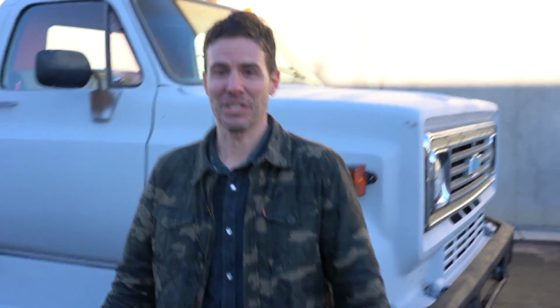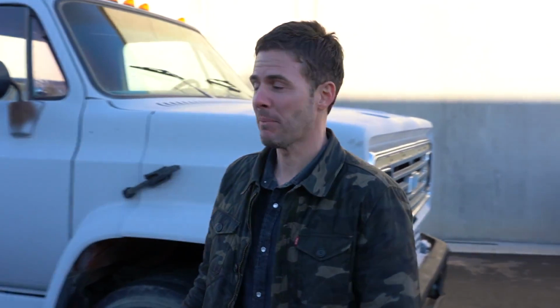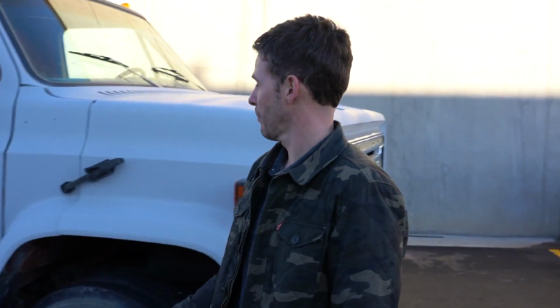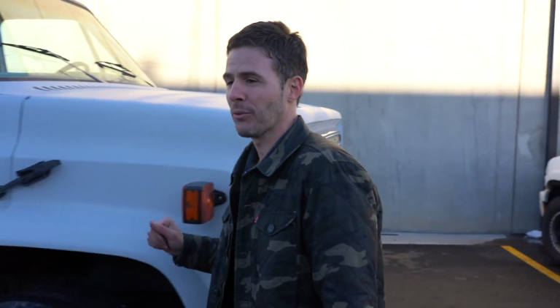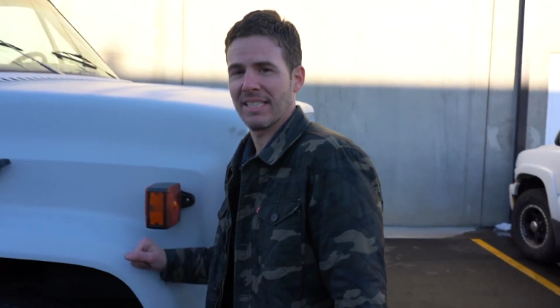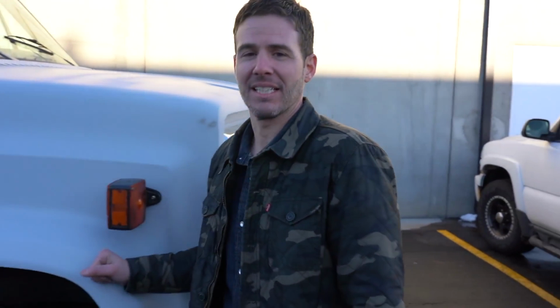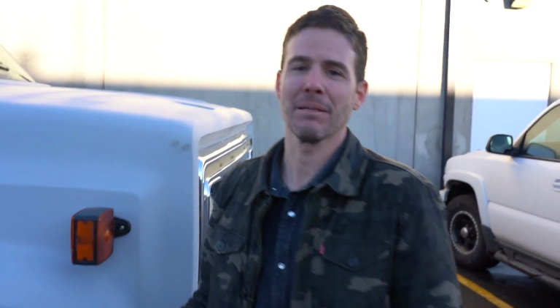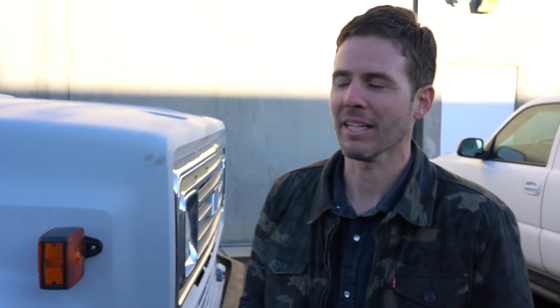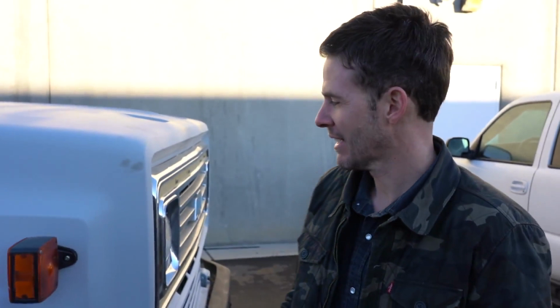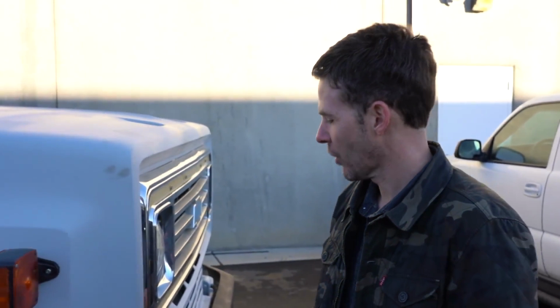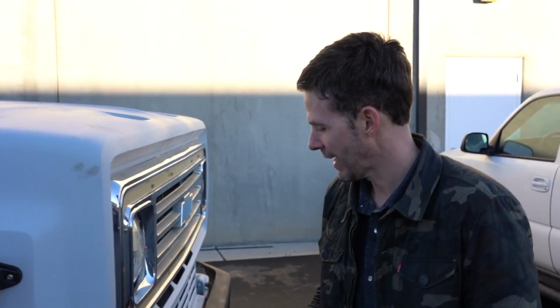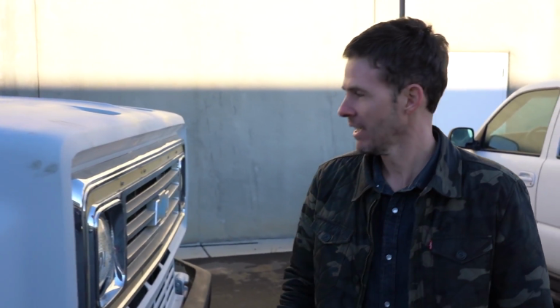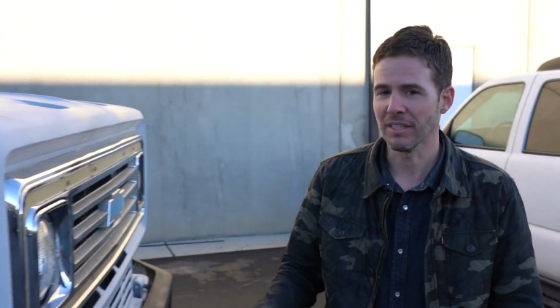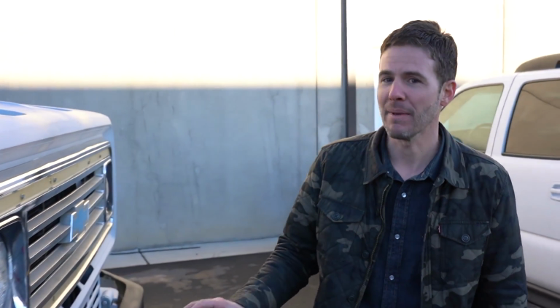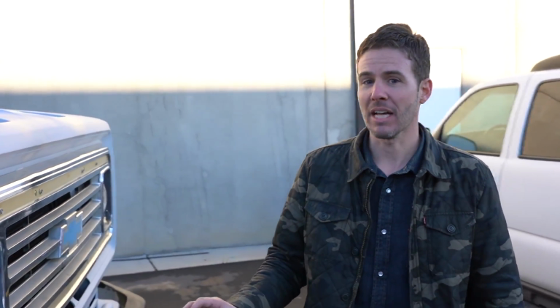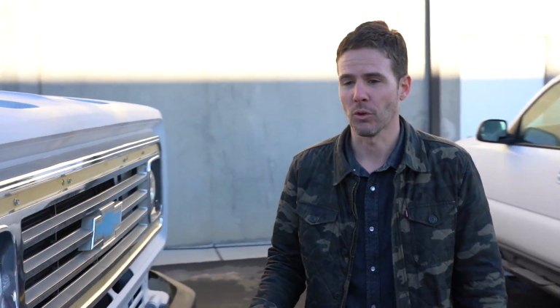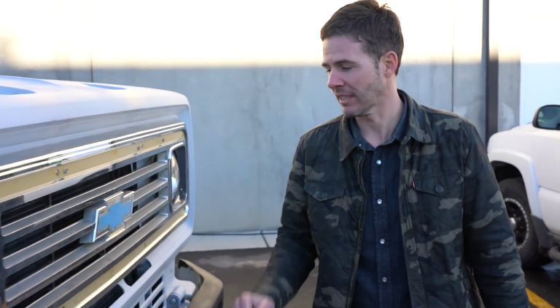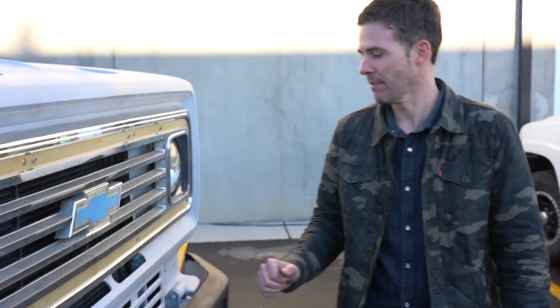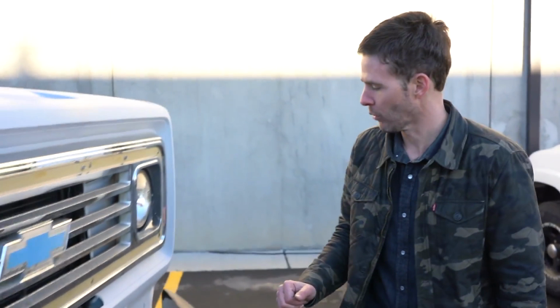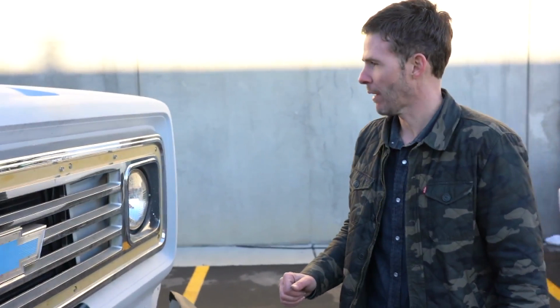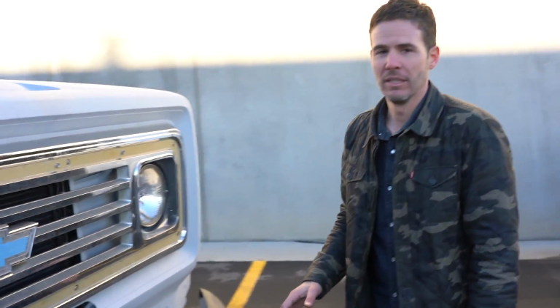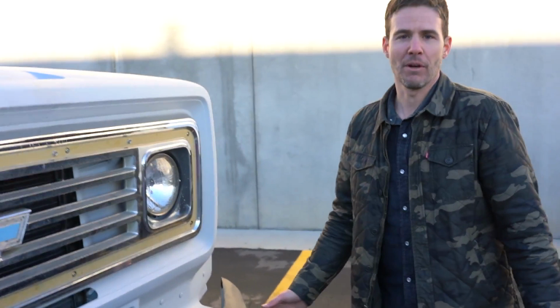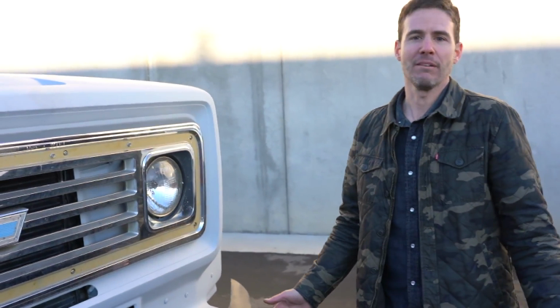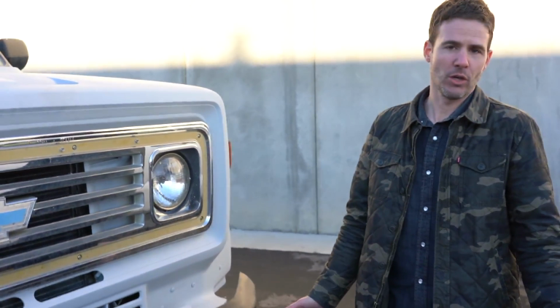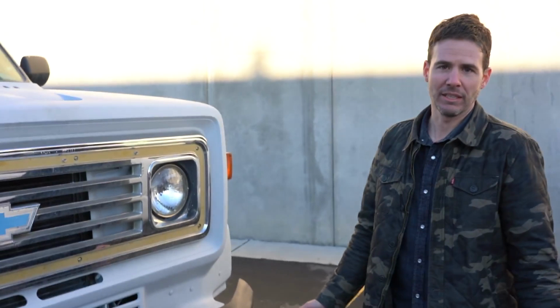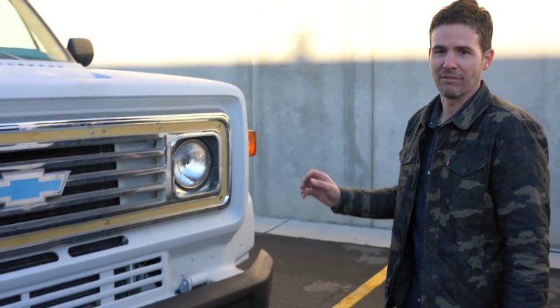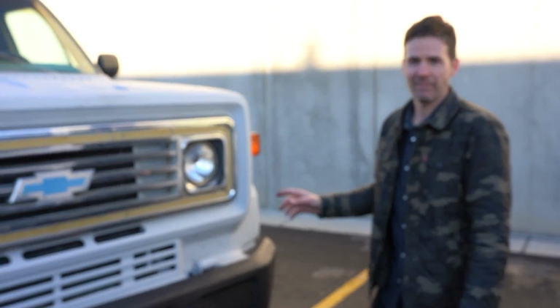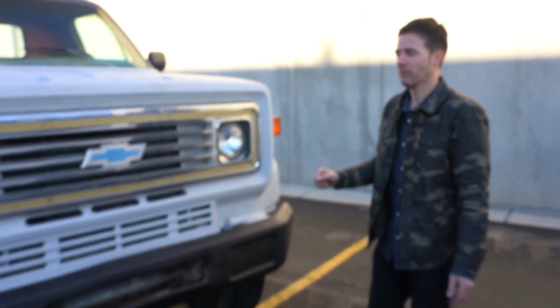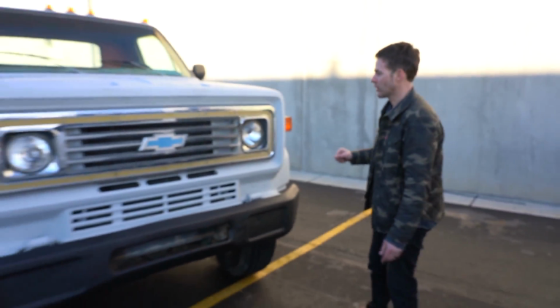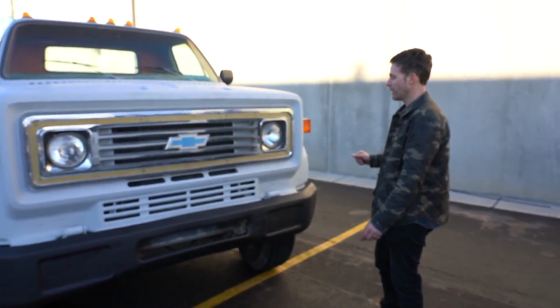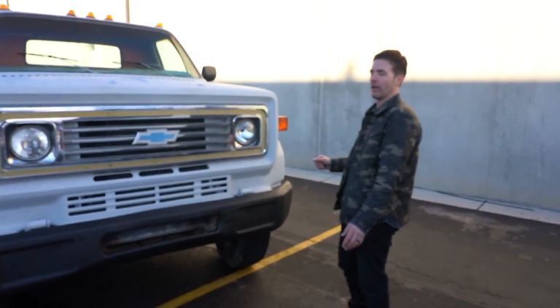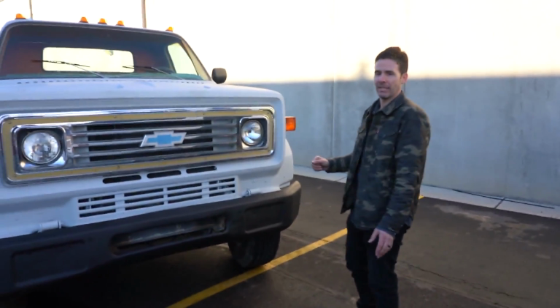This is one we picked up with the 366 Big Block. It's got the tall deck. These things make a lot of torque, a decent amount of horsepower. They're made for towing. It's a five-speed with a two-speed rear end in it.